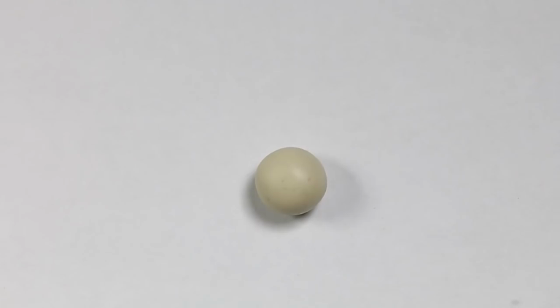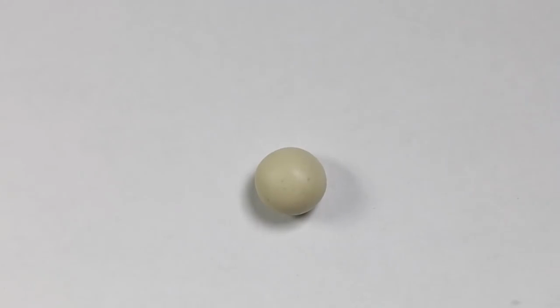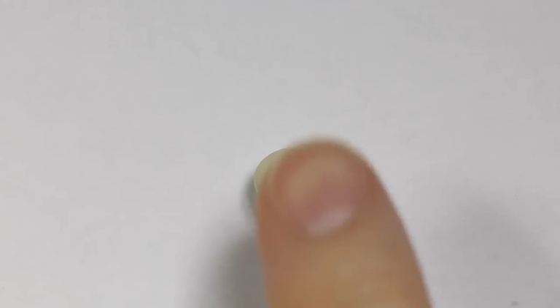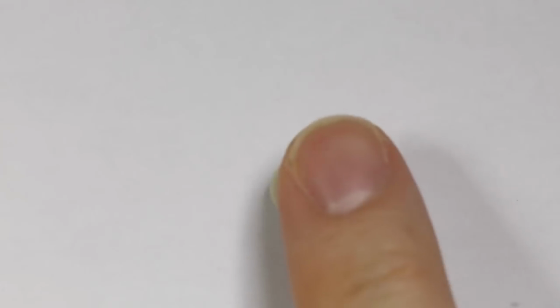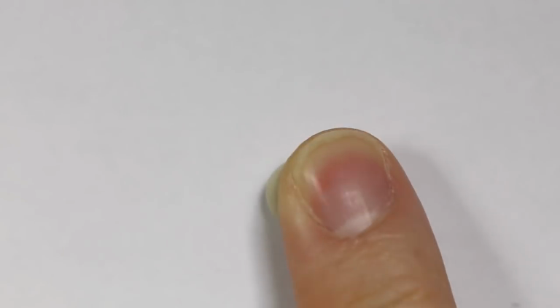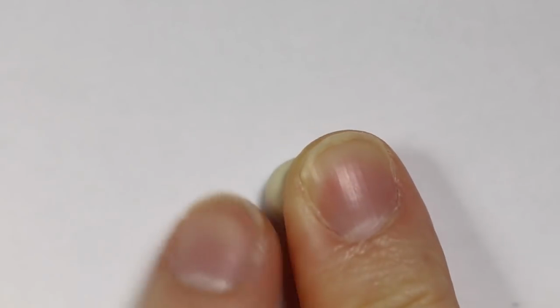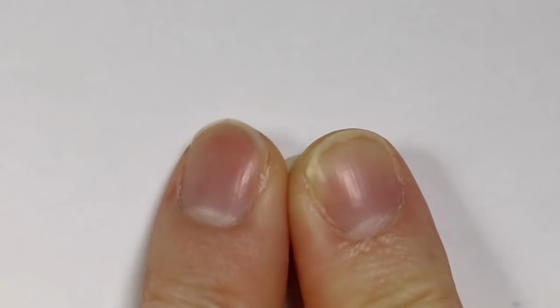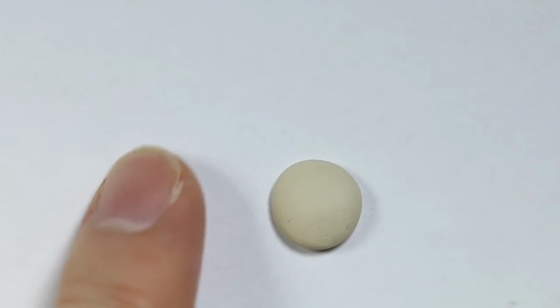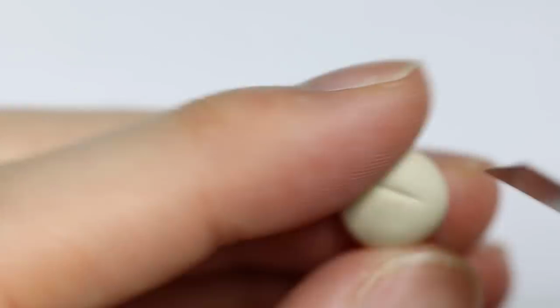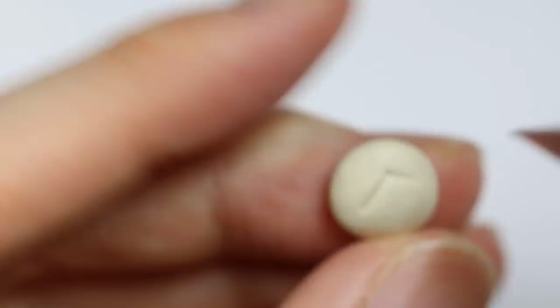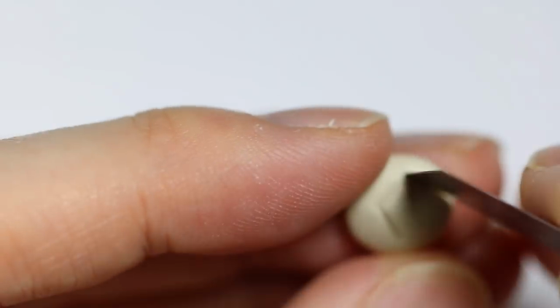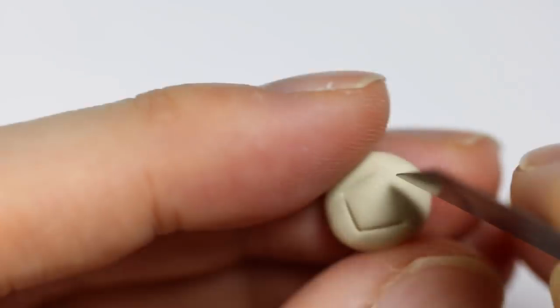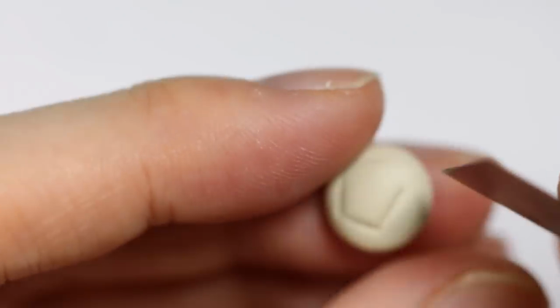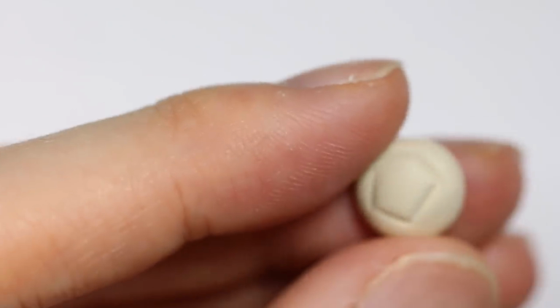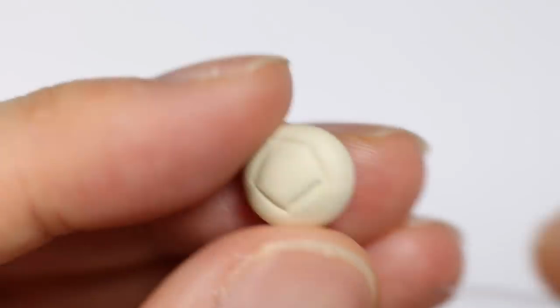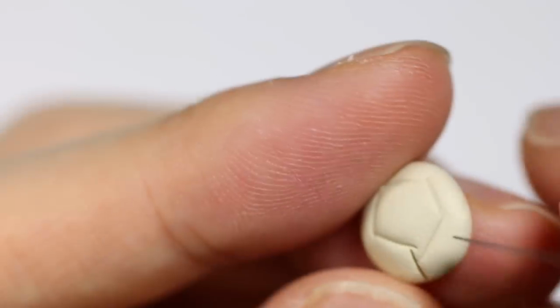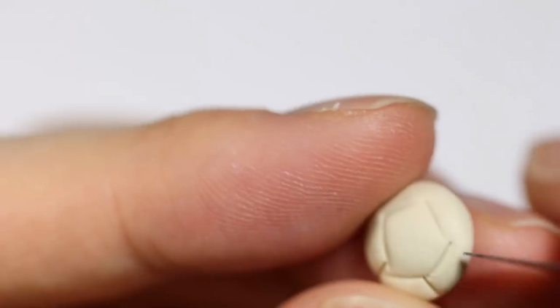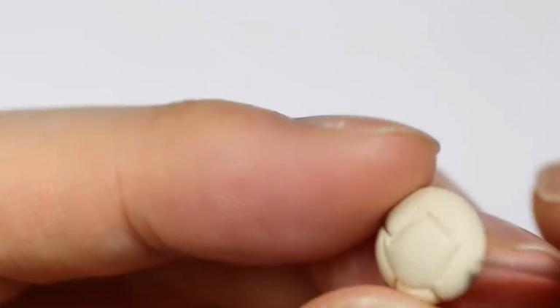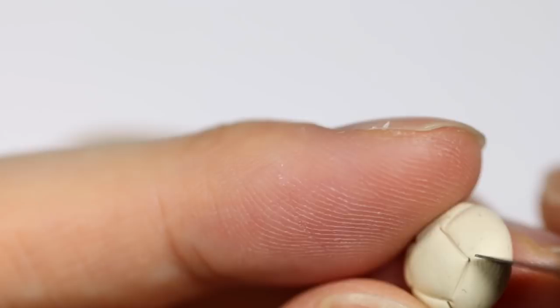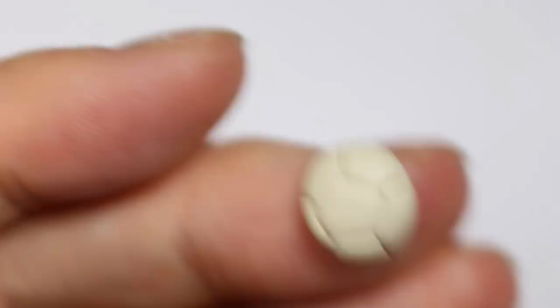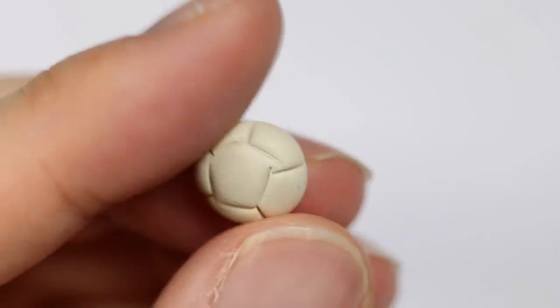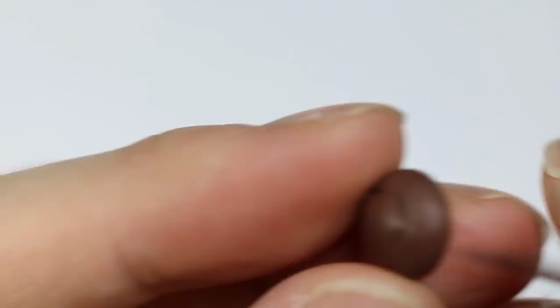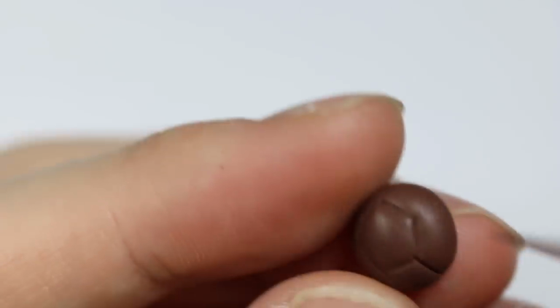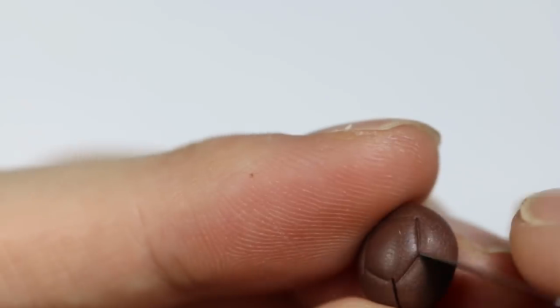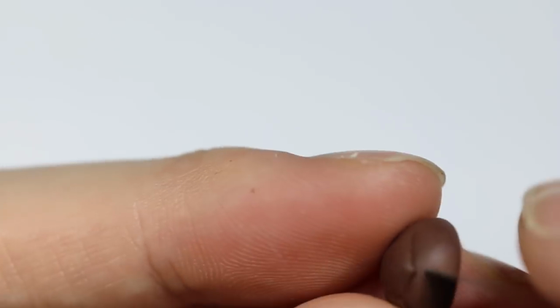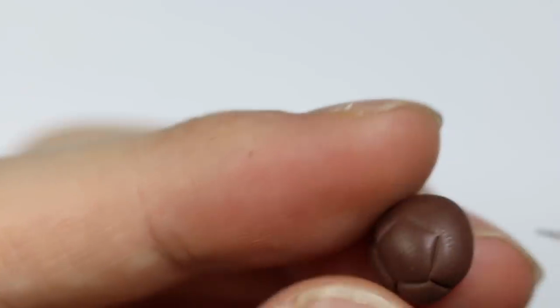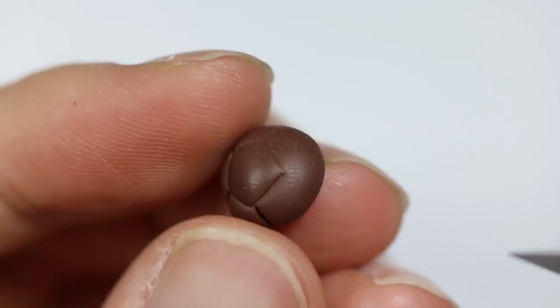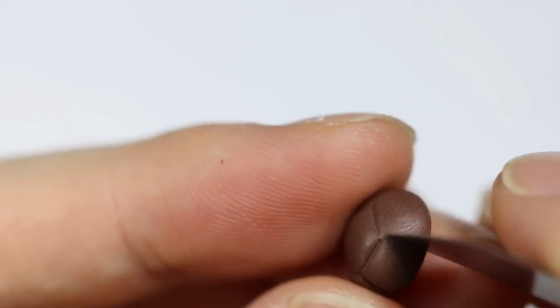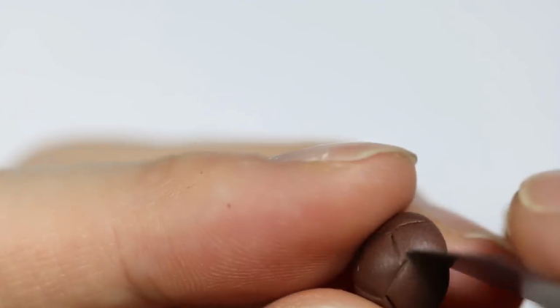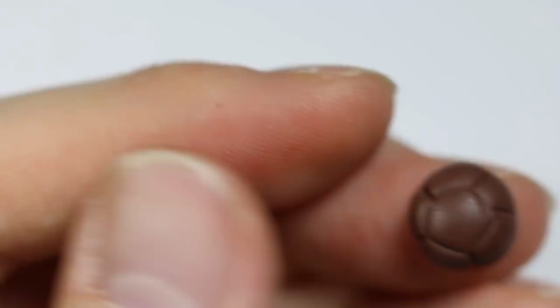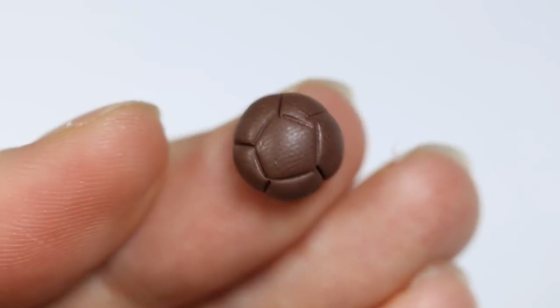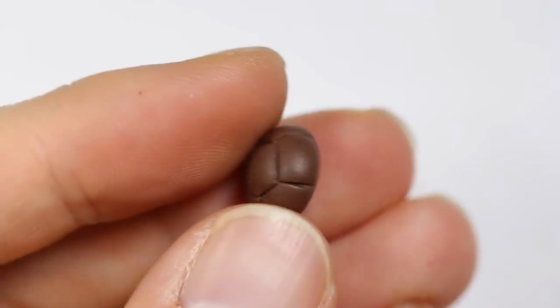Now for the turtle, I'm taking some Fimo Sara clay and making it into a dome shape. Using my blade, I'm going to etch out a pentagon and some marks coming out of each corner of the pentagon. I'm going to do the same thing with the shell, which is a brown piece of dome with the same pattern.